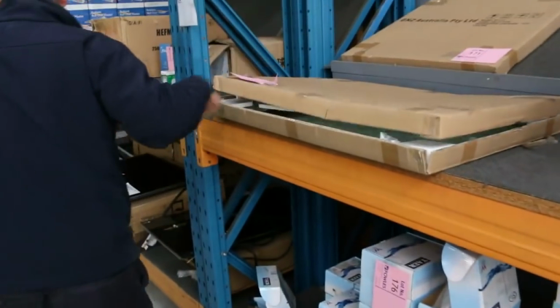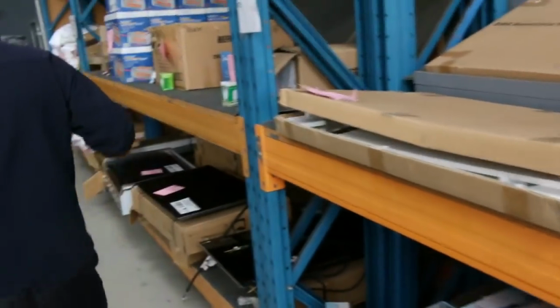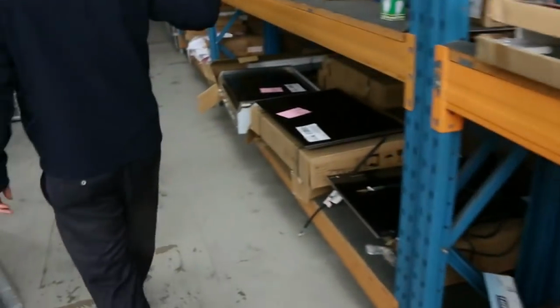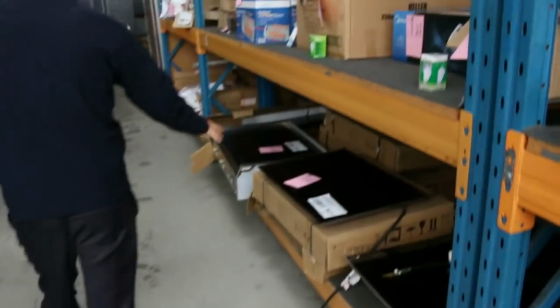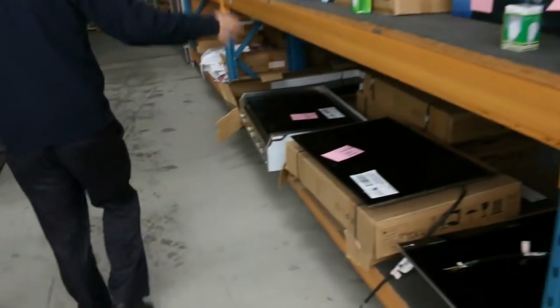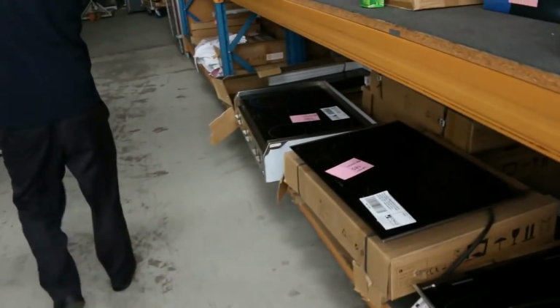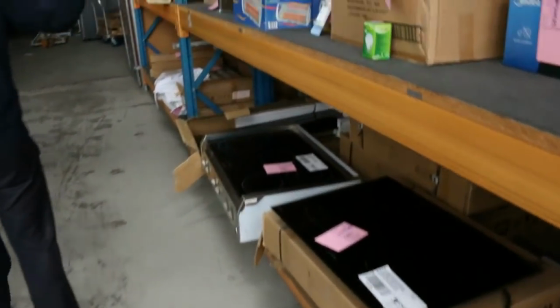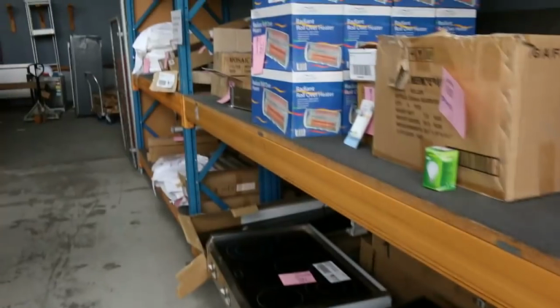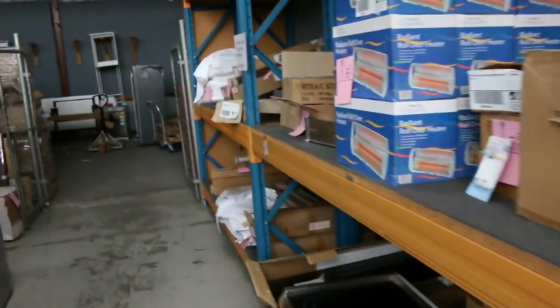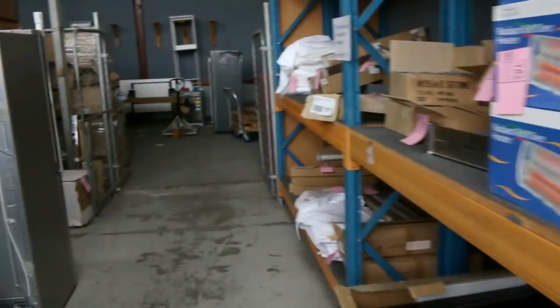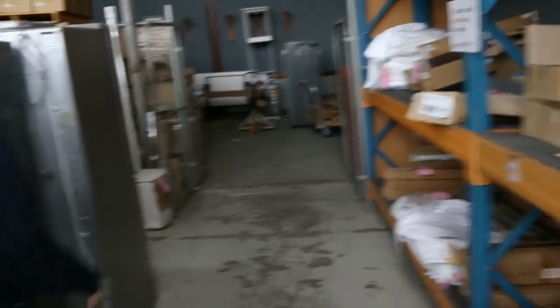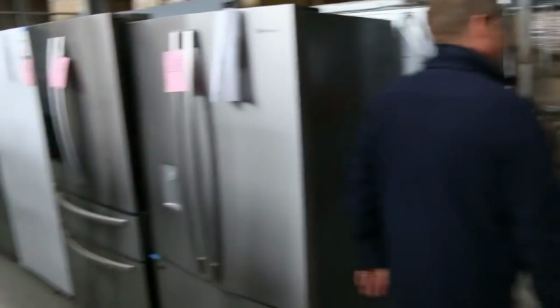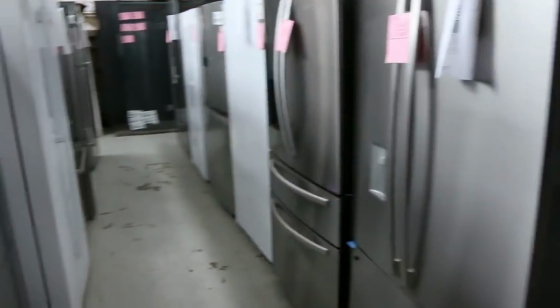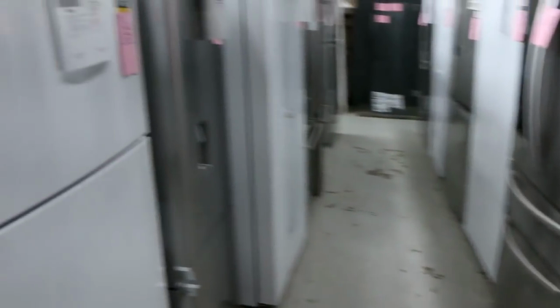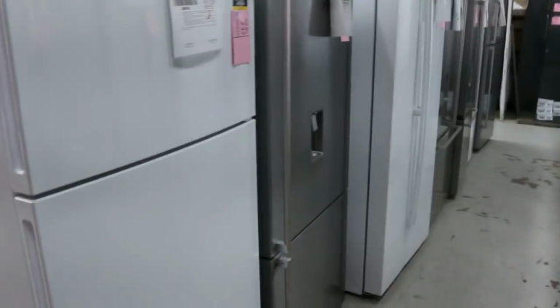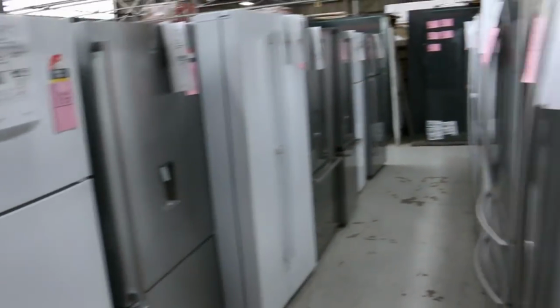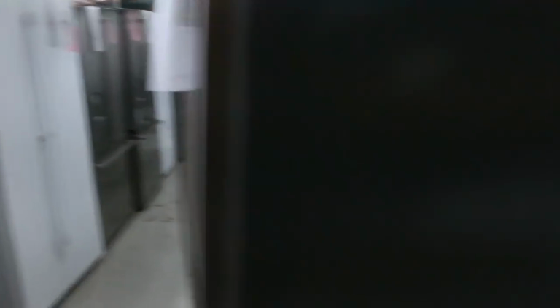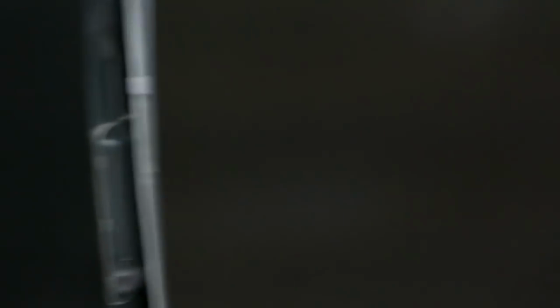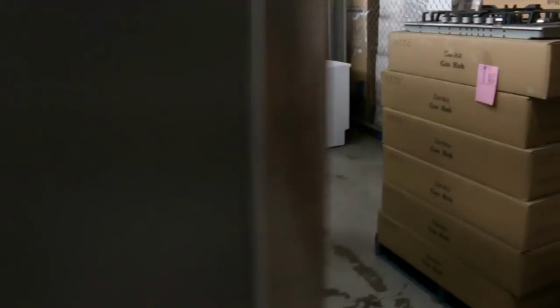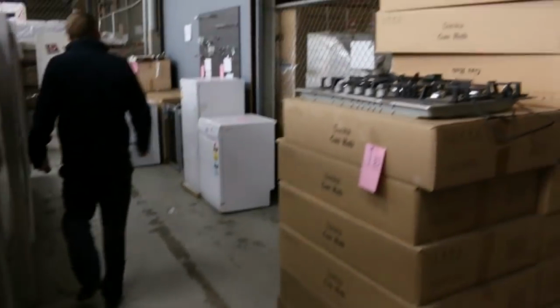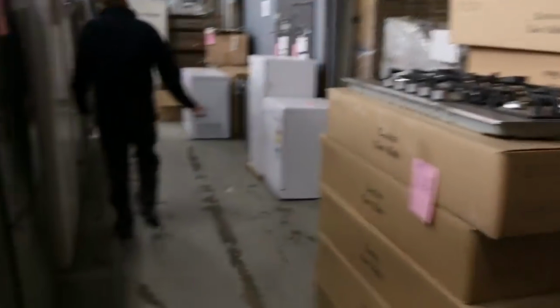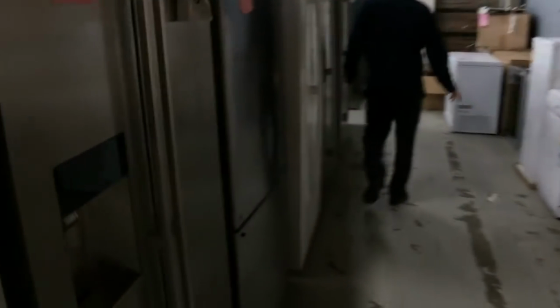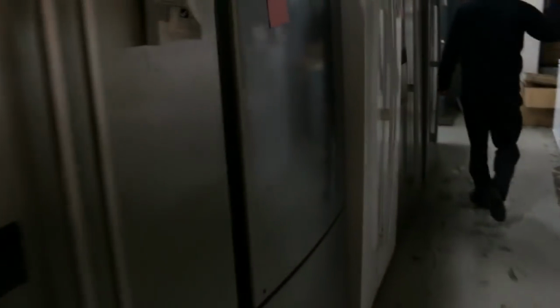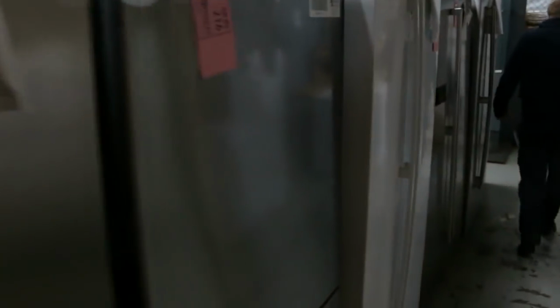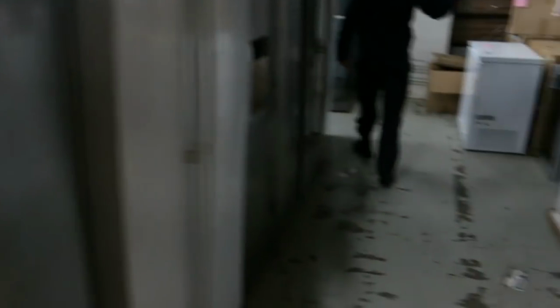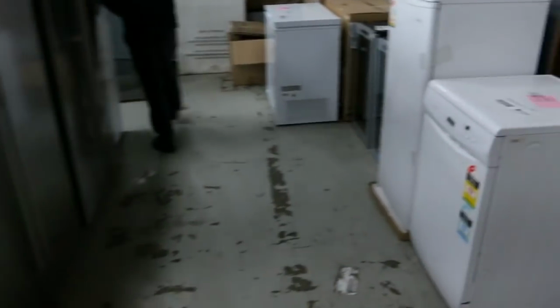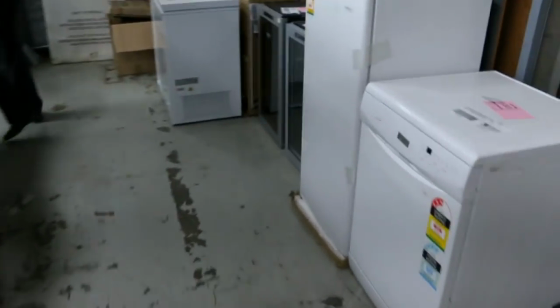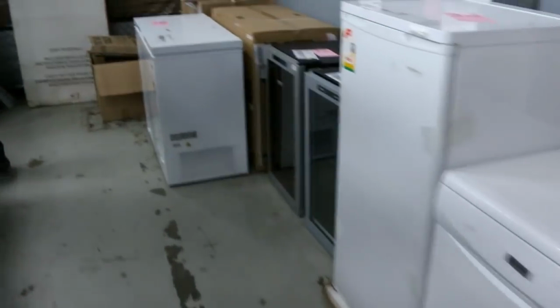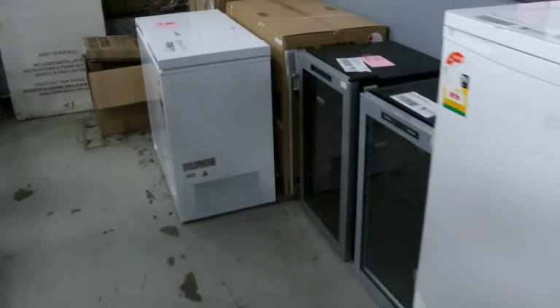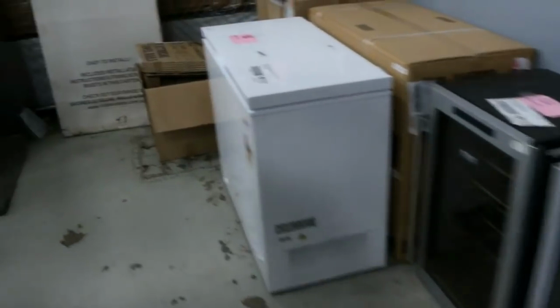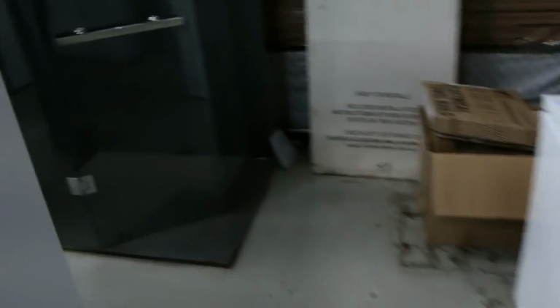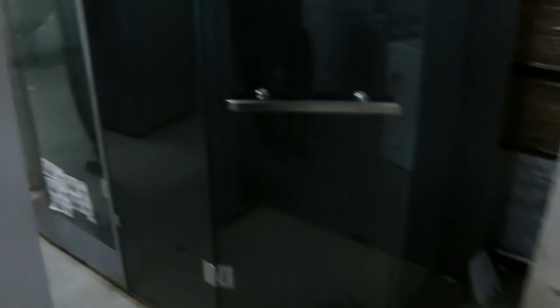Mirrors there, induction cooktops, heaters, mountains and mountains of fridges — stacks of fridges. Down the back here I can see dishwashers, freezers, wine fridges, chest freezers. A really good looking home renovators auction.